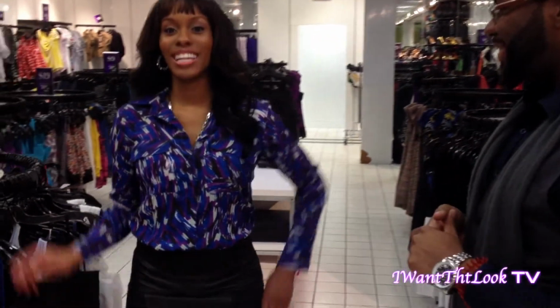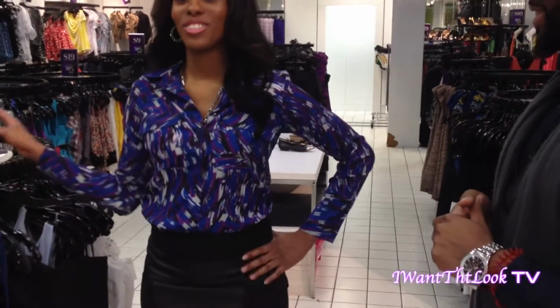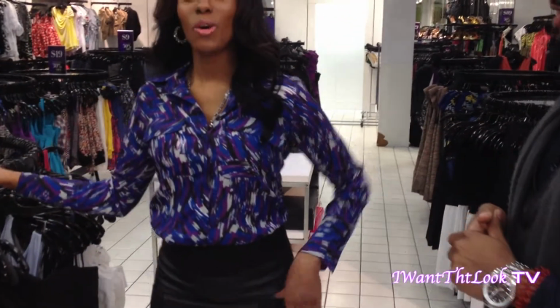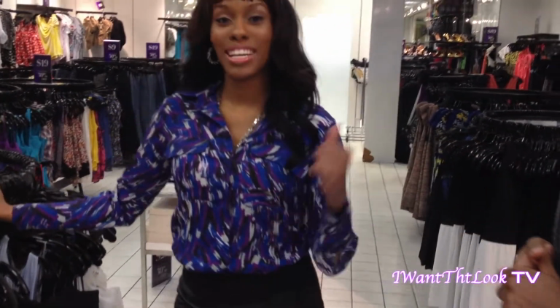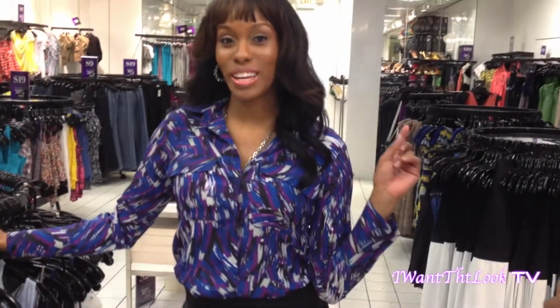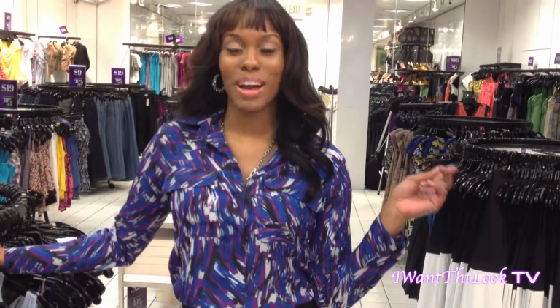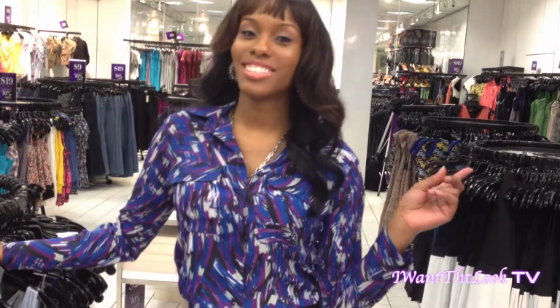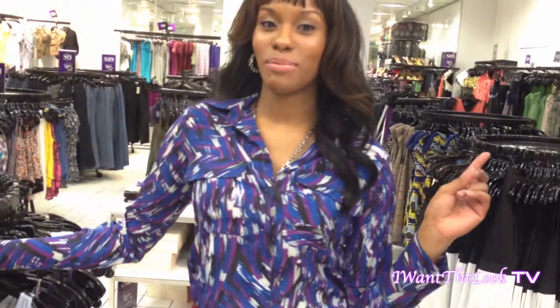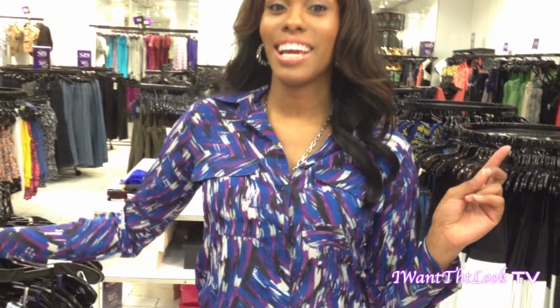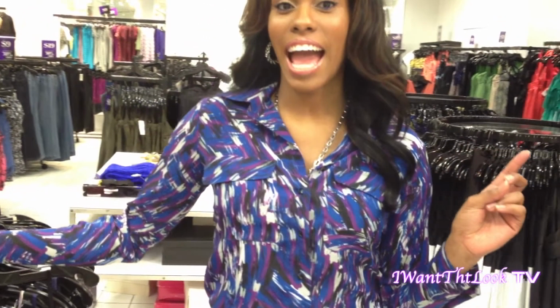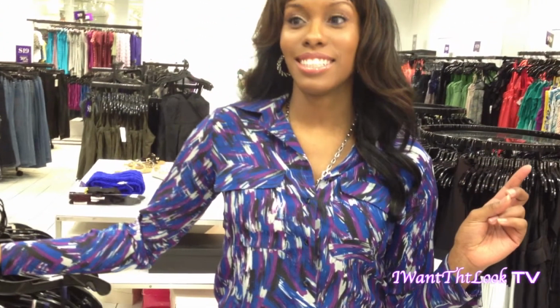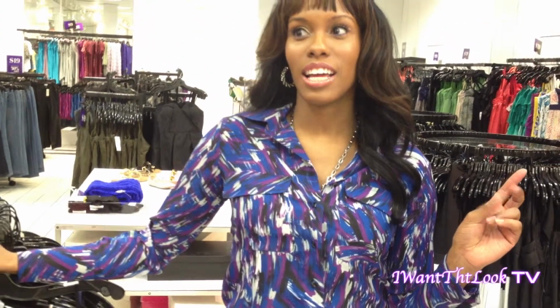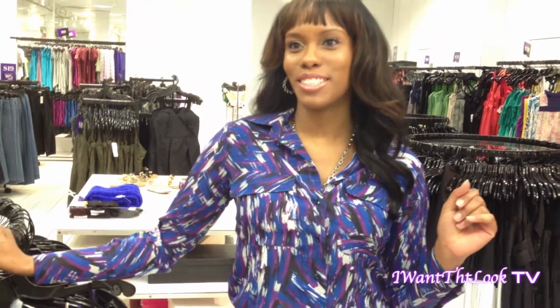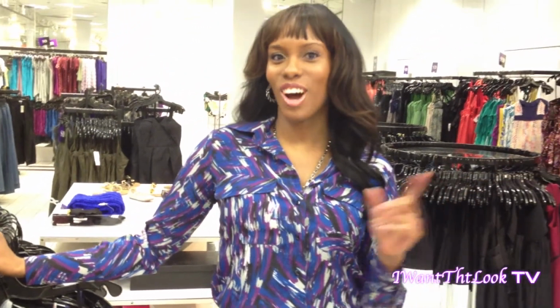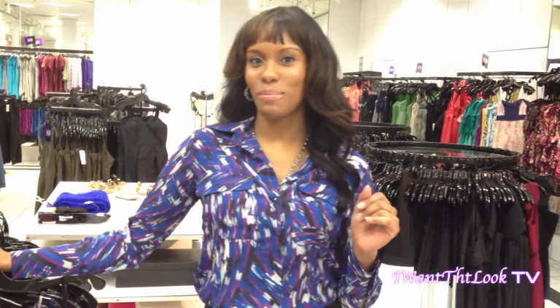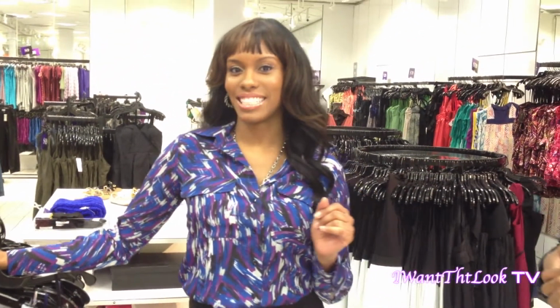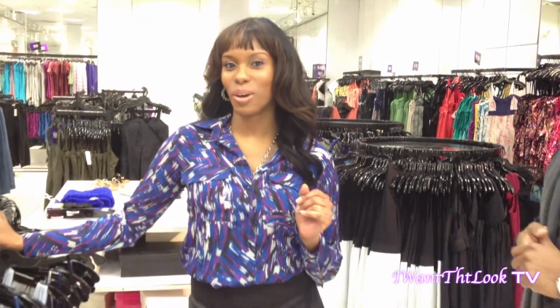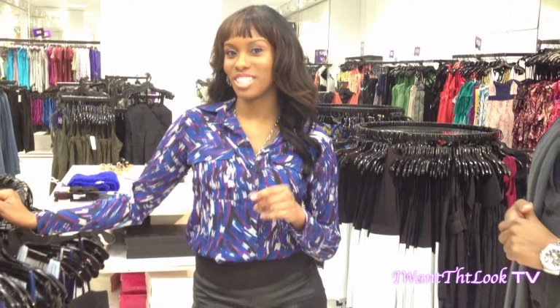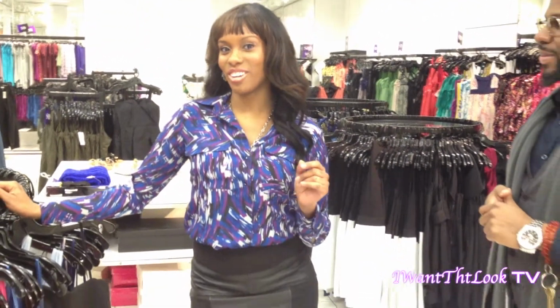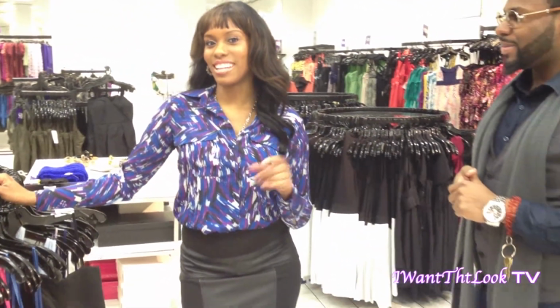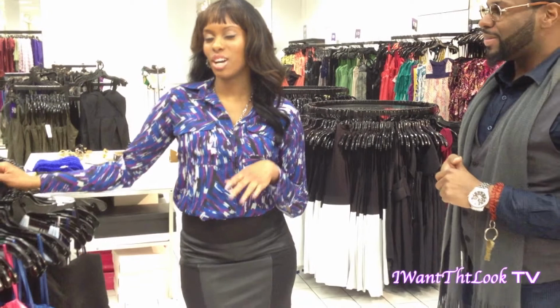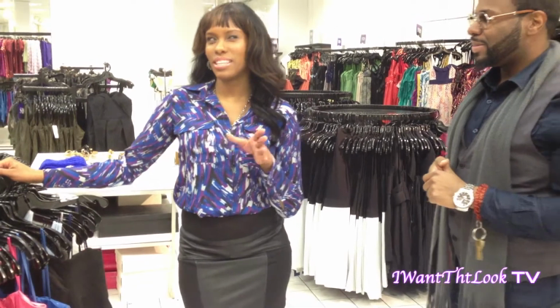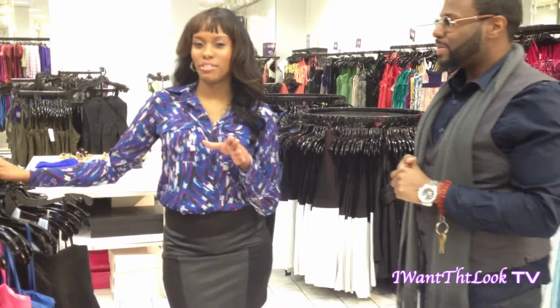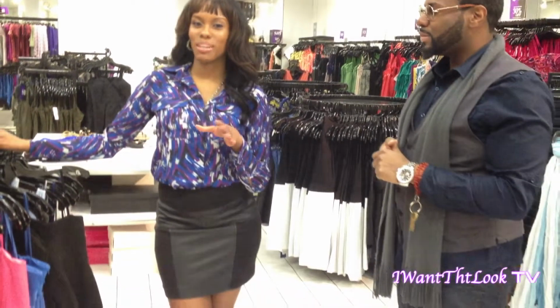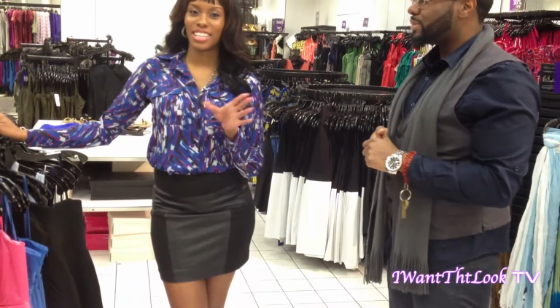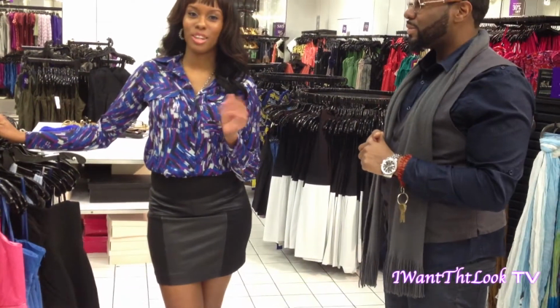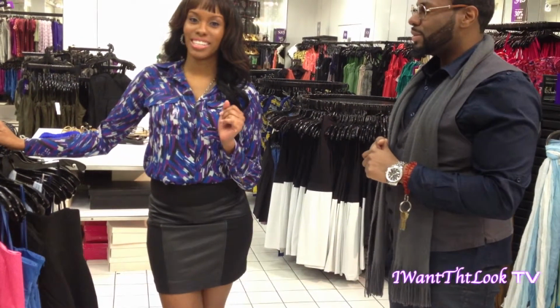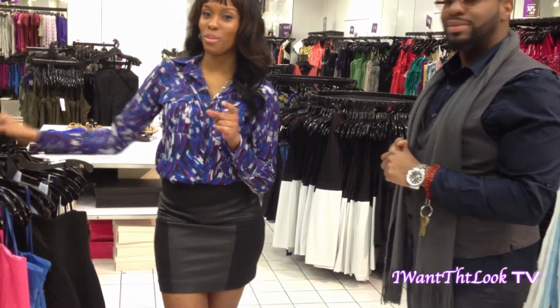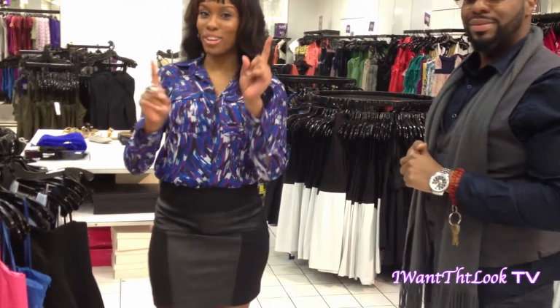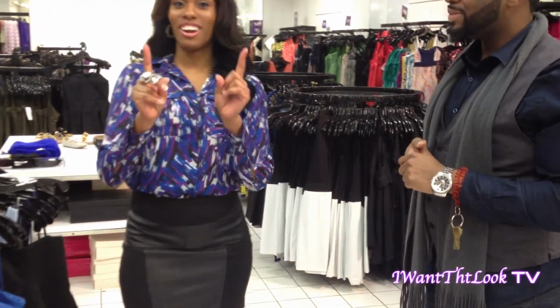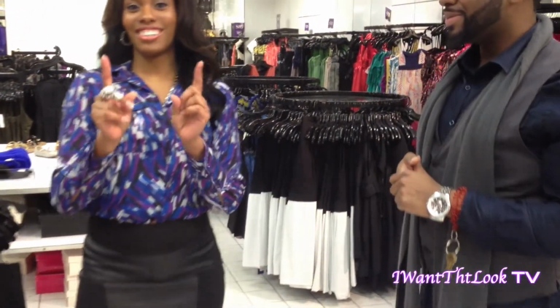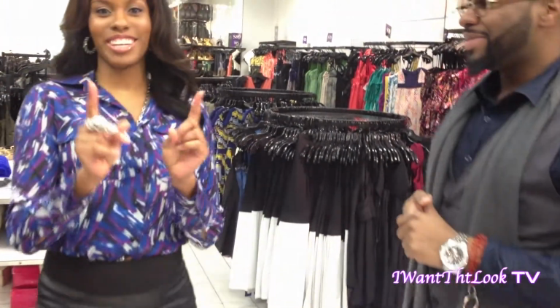On my way to the fitting room, I also saw something that is also a bit sassy, so I'm going to try that on. It's a different look, but I think it's worth it. Bear with me while I go to the fitting room.